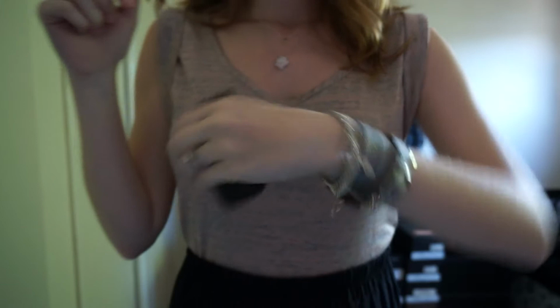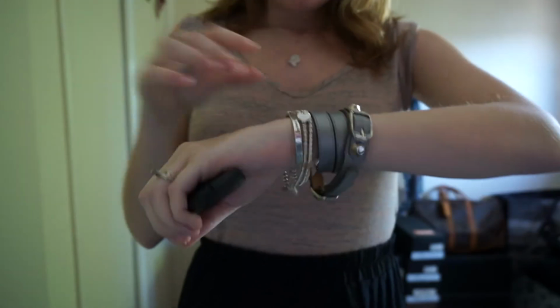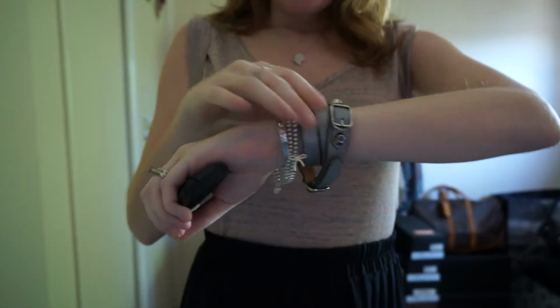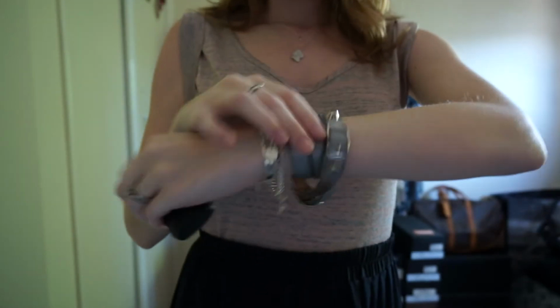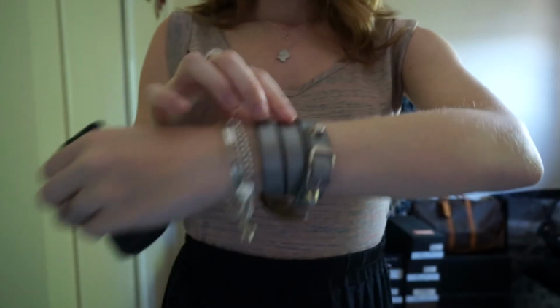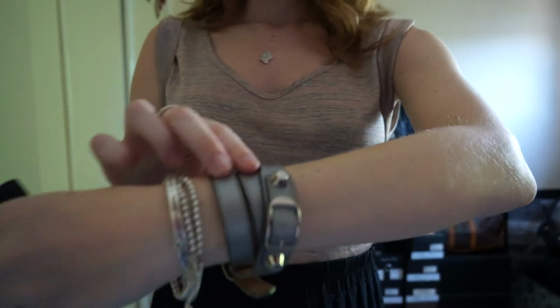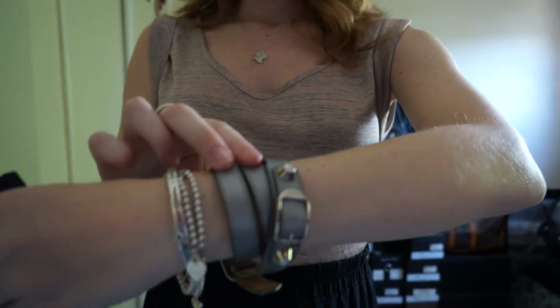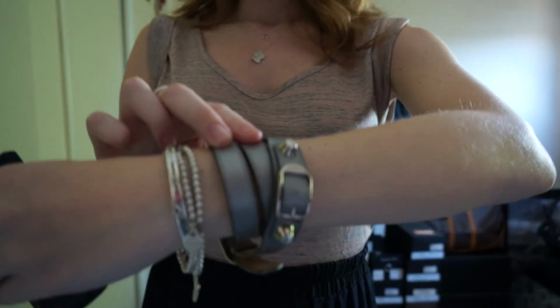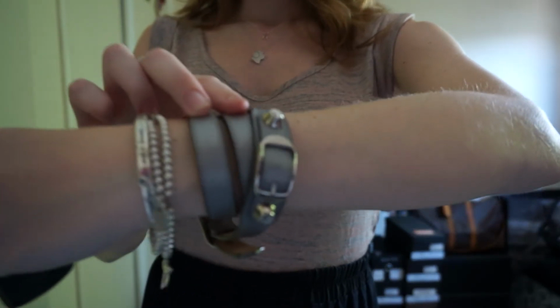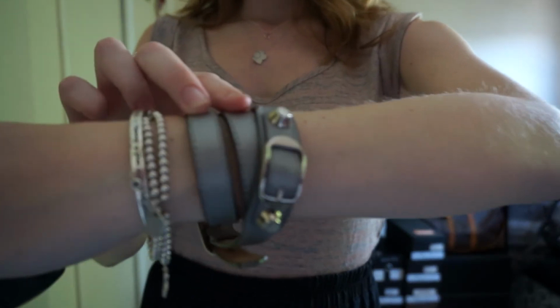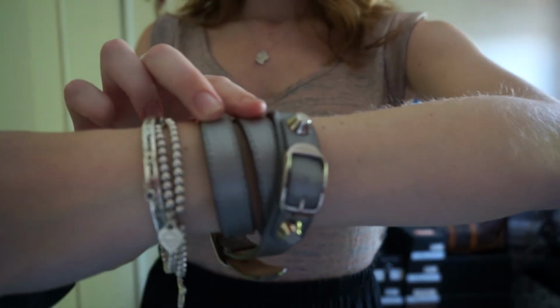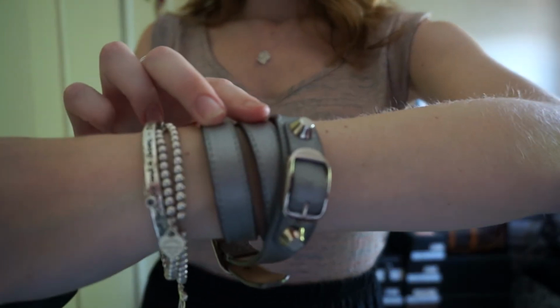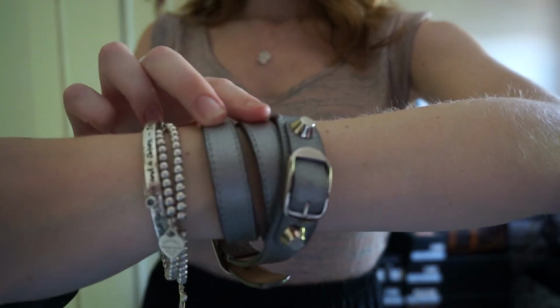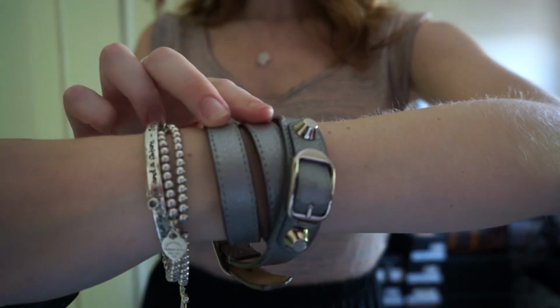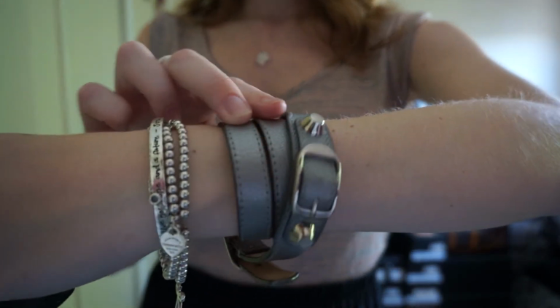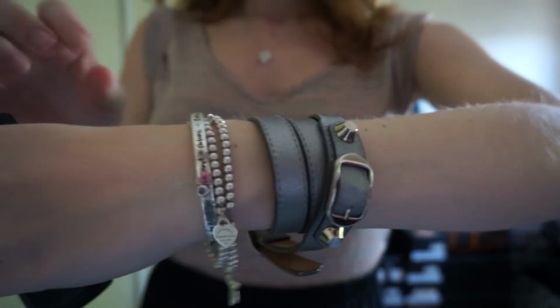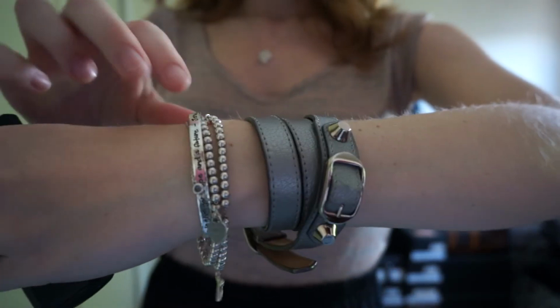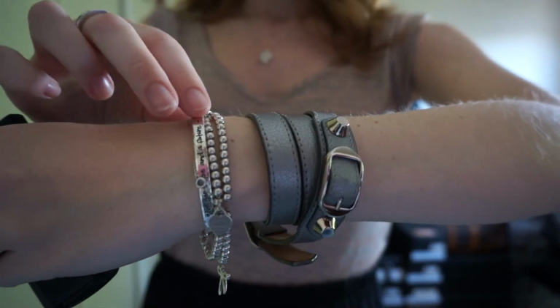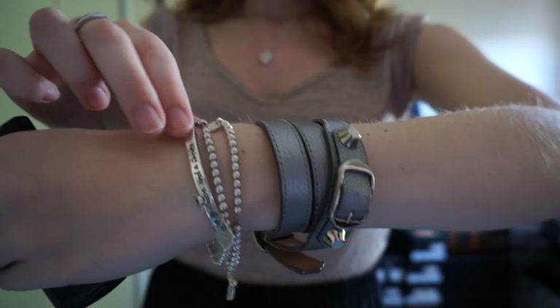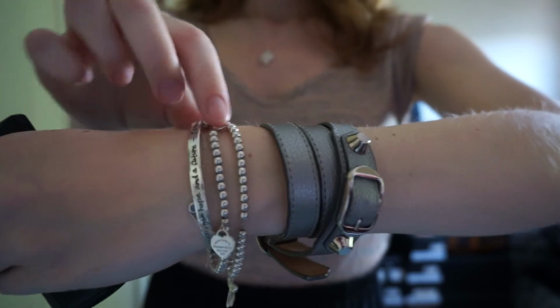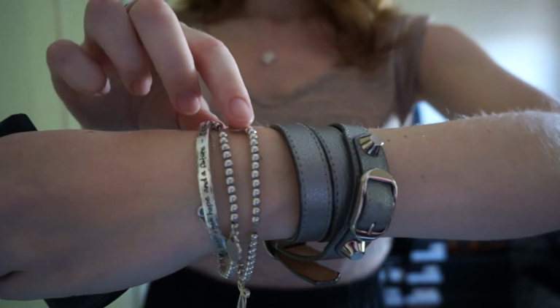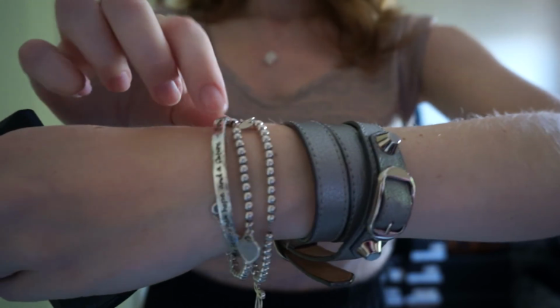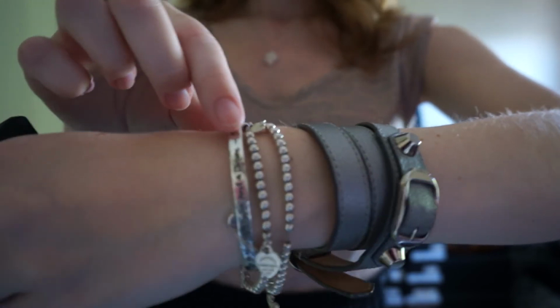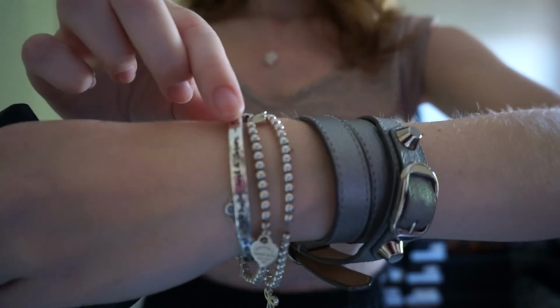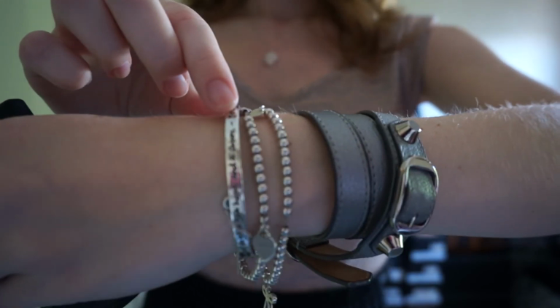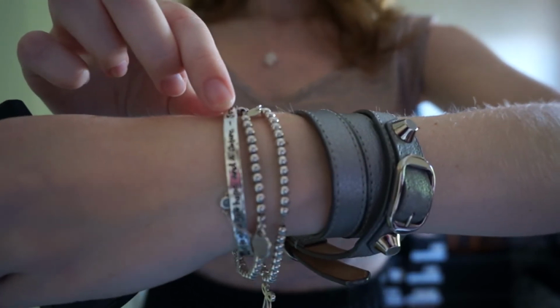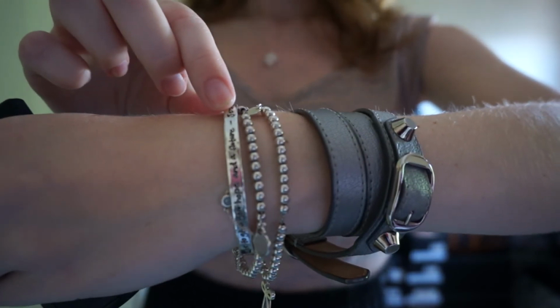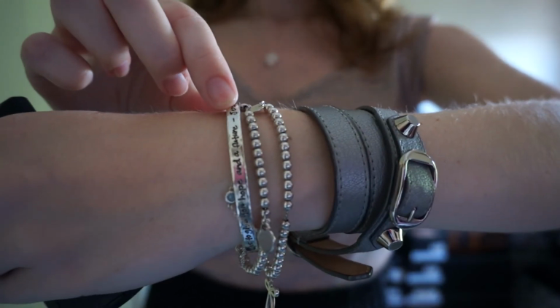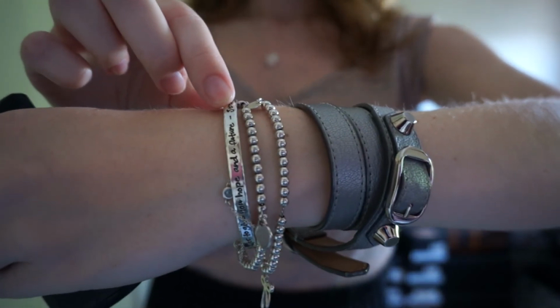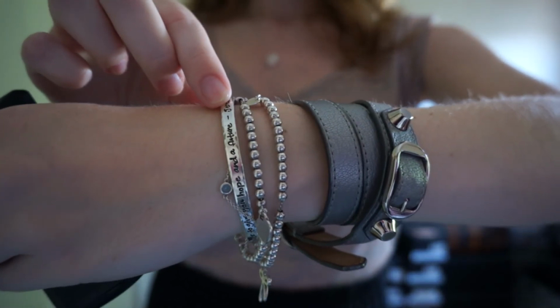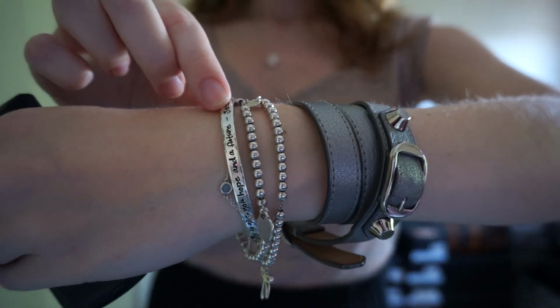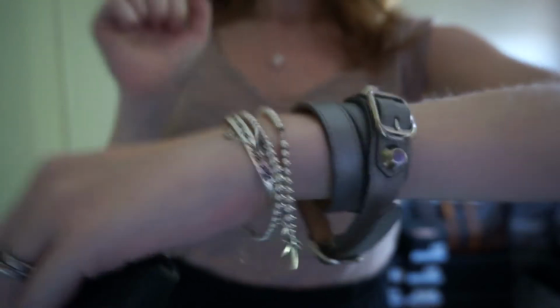For bracelets, I've got my Balenciaga pearly grey cuff. I've also got my usual Tiffany's and Mondale Designs scripture bracelet.